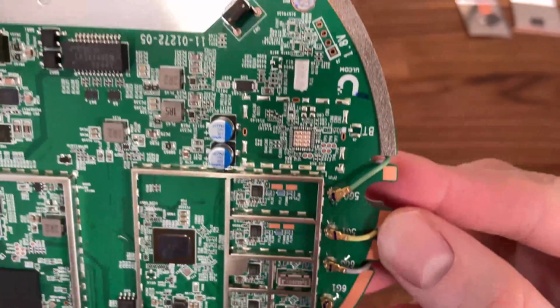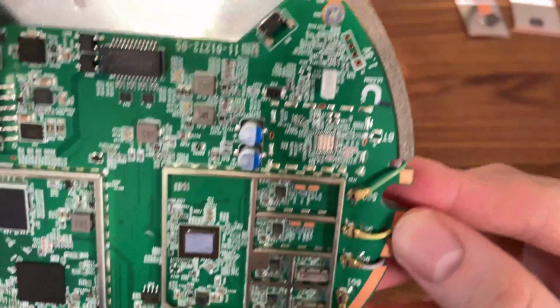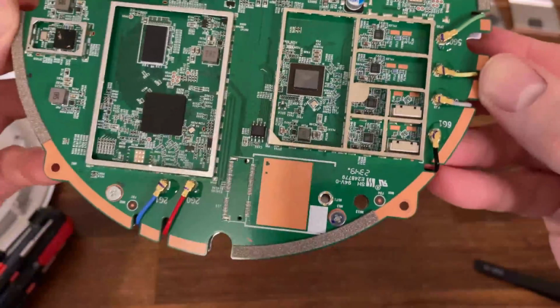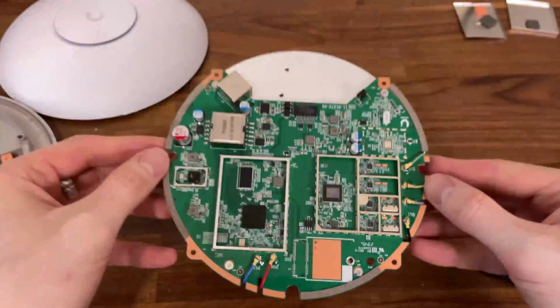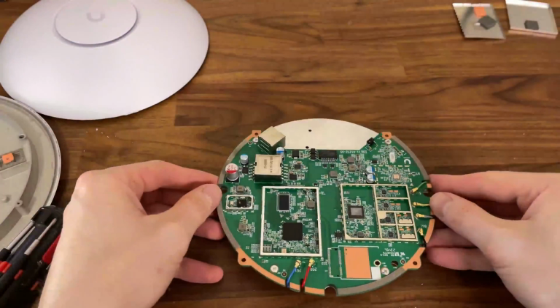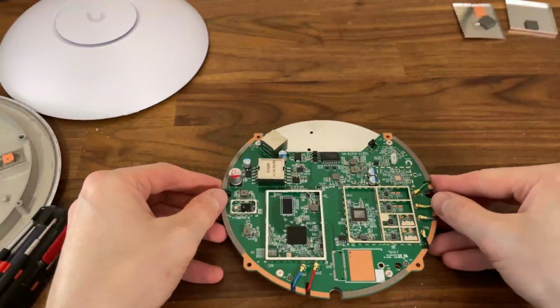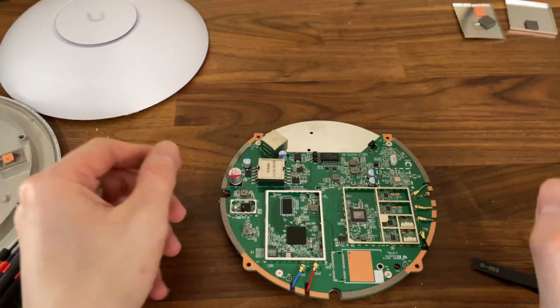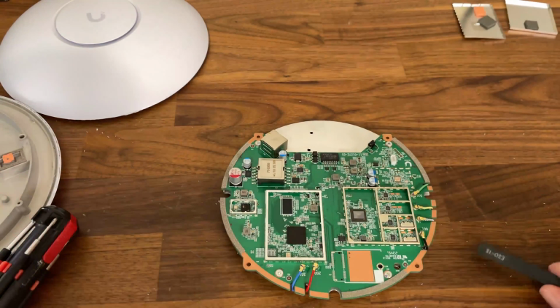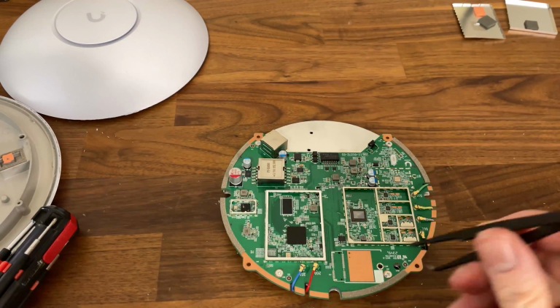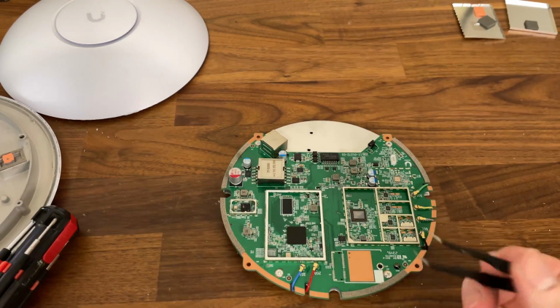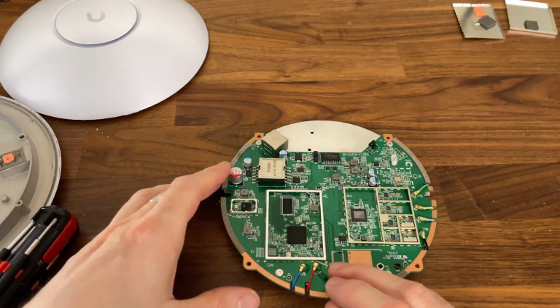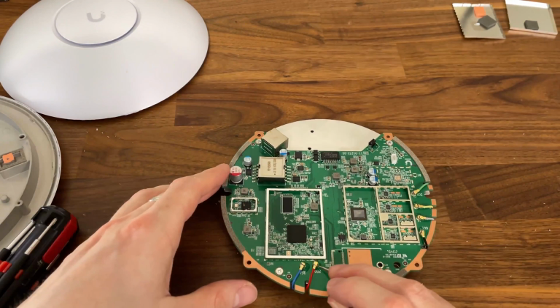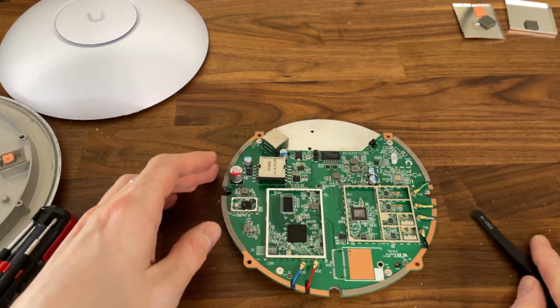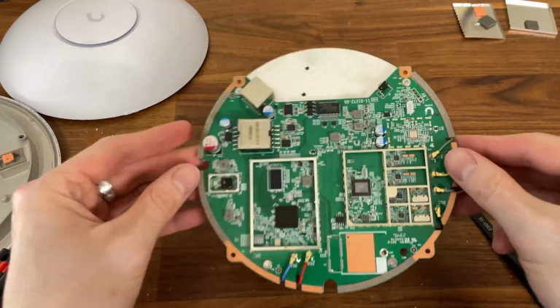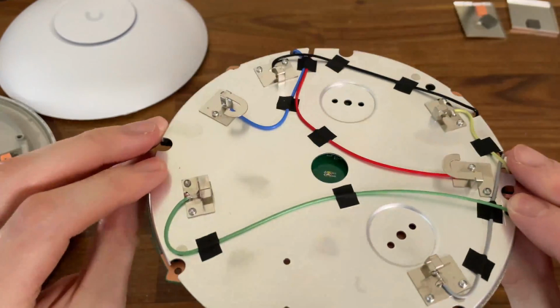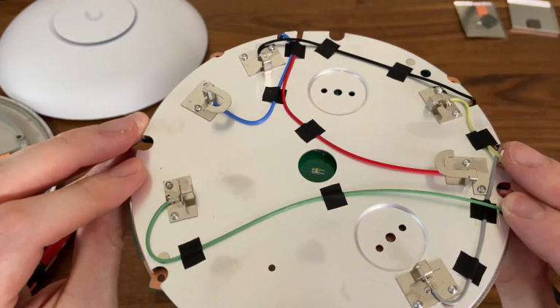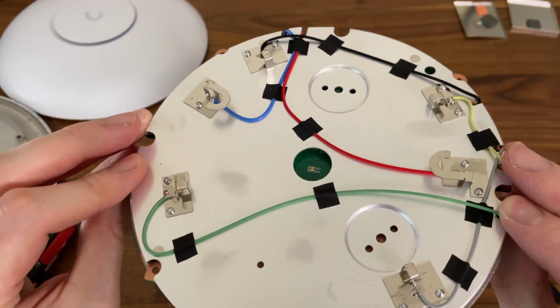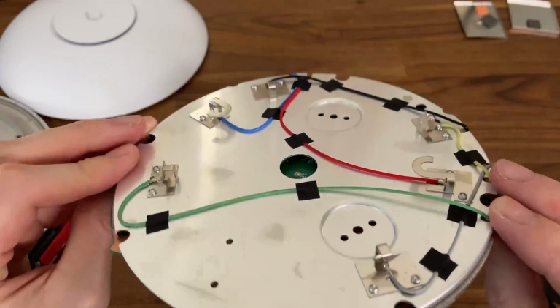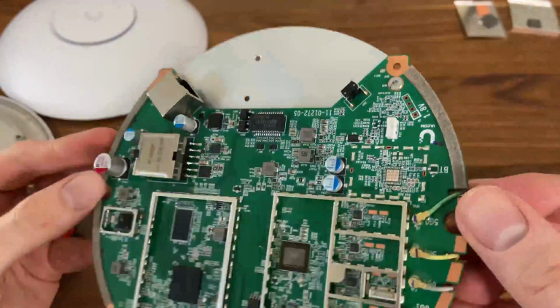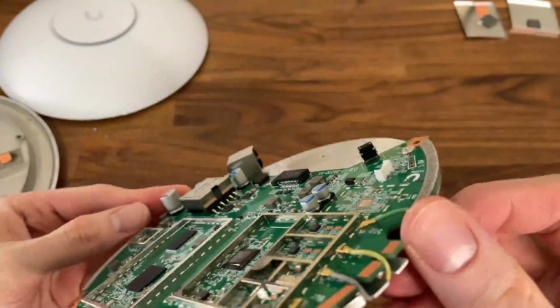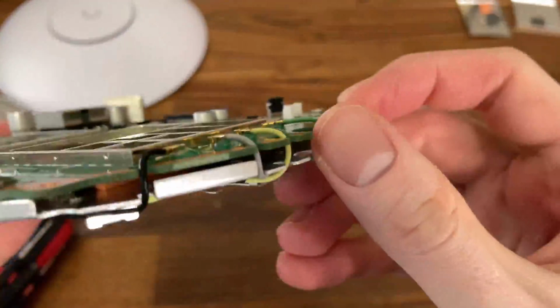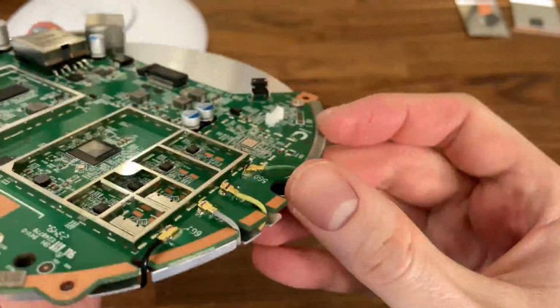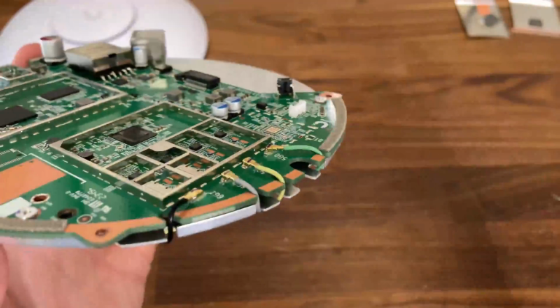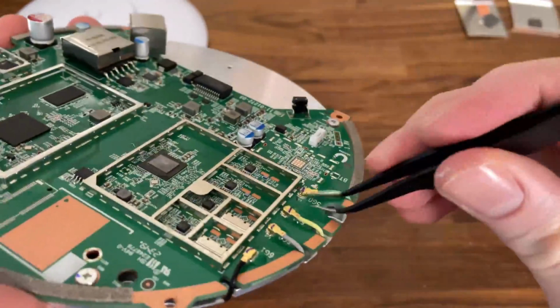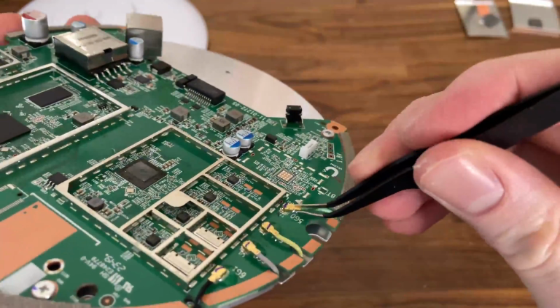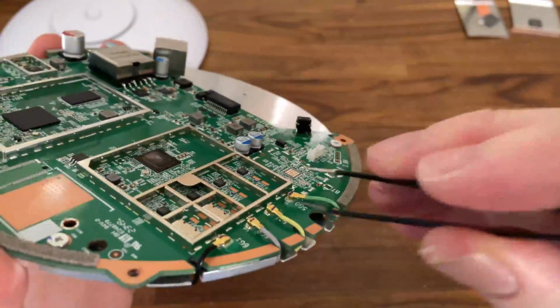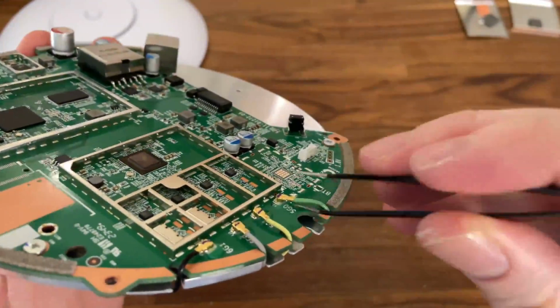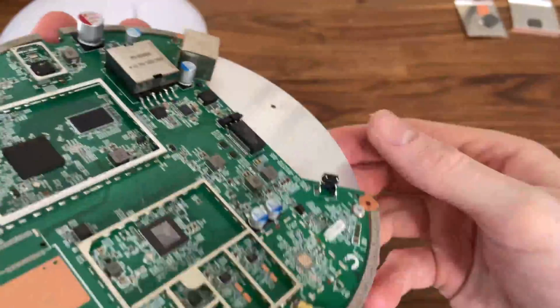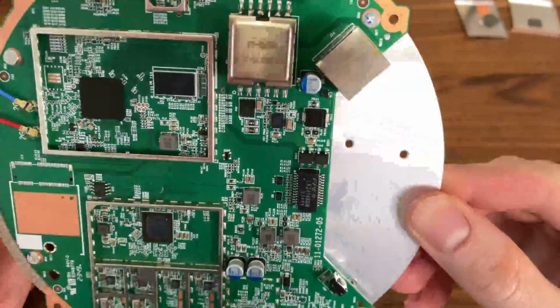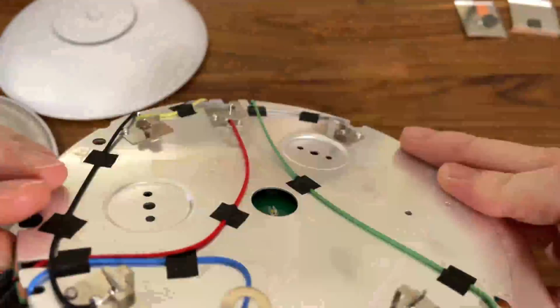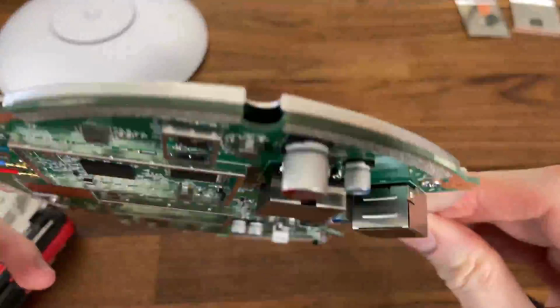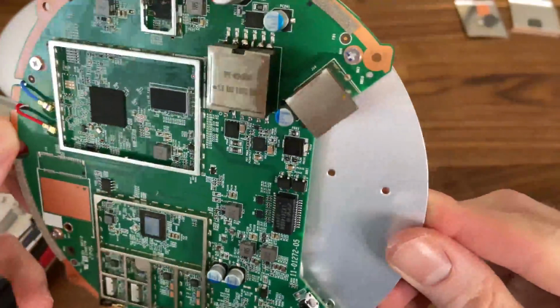But where's the storage memory? It's on the other side, of course, so the best way to see it would be to detach the antenna connectors and take out the screws. However, I could take out the screws, but the antenna connectors are glued into place.